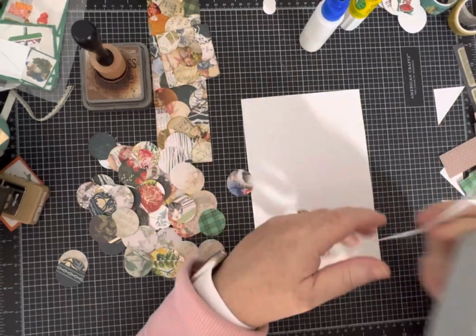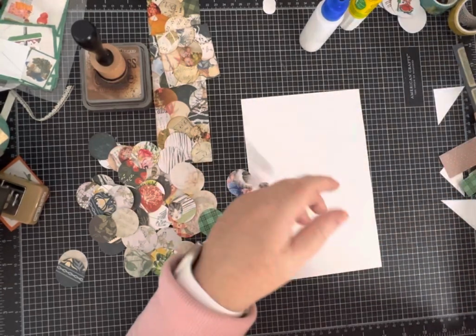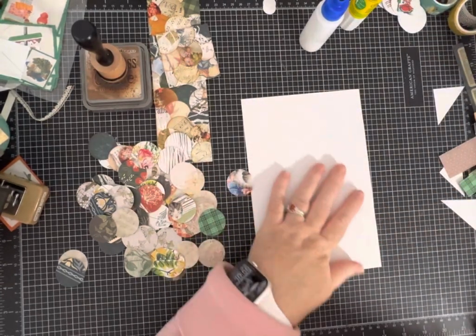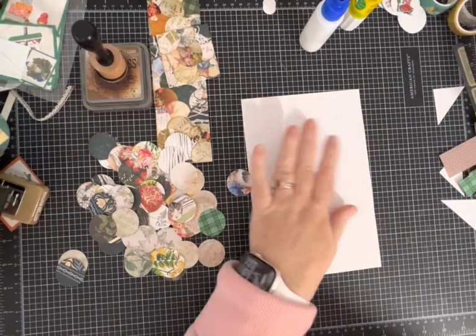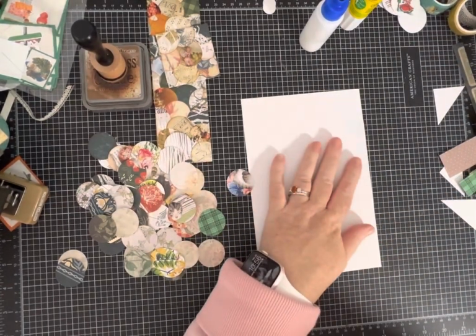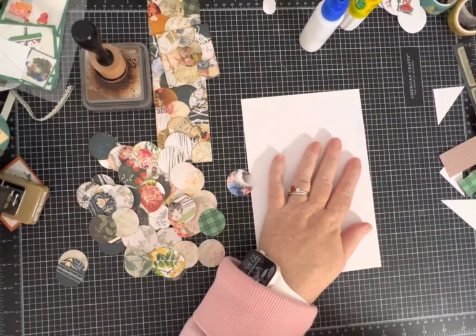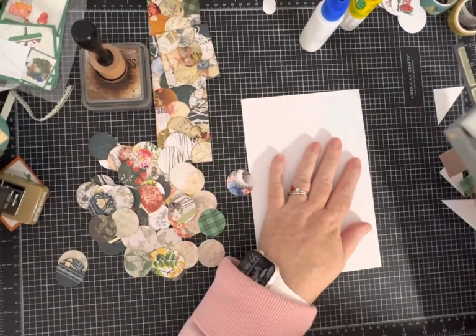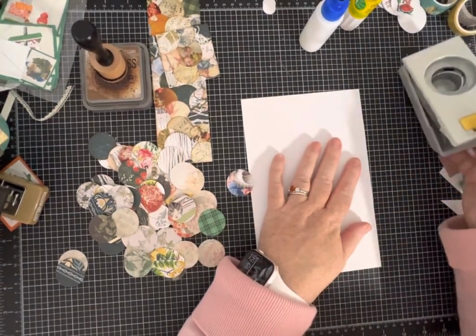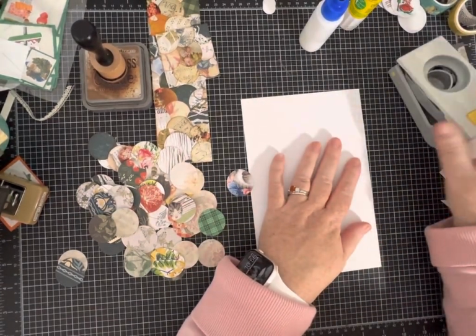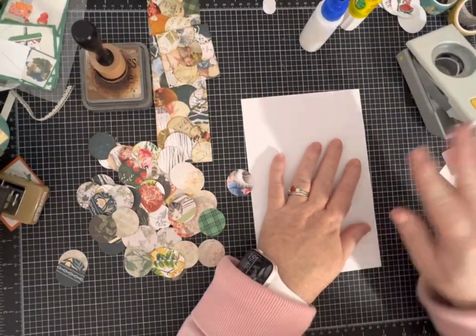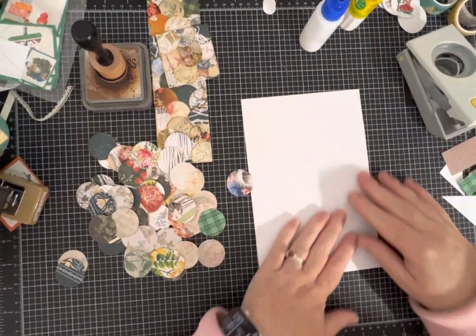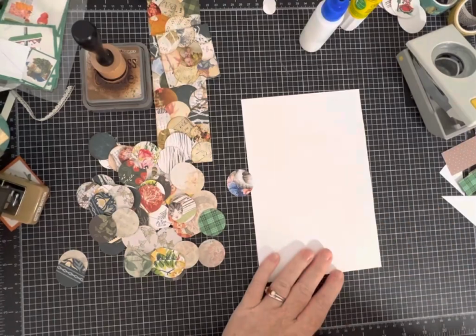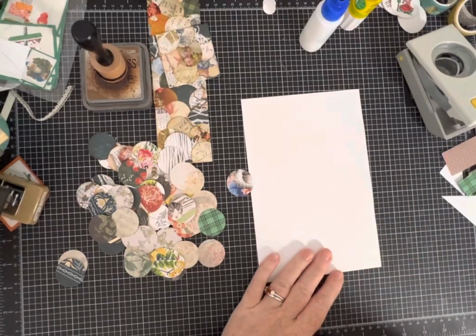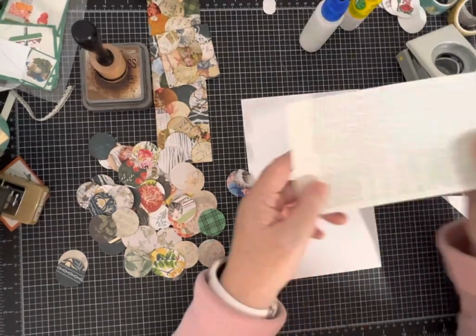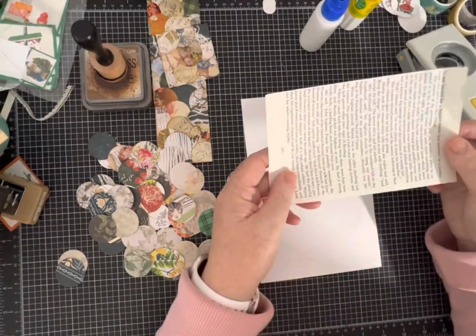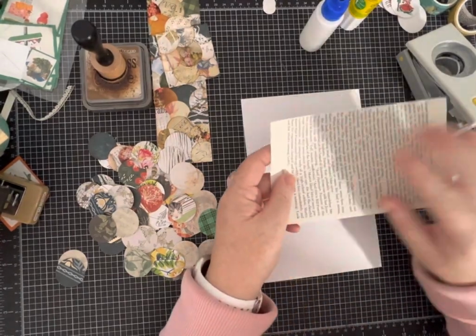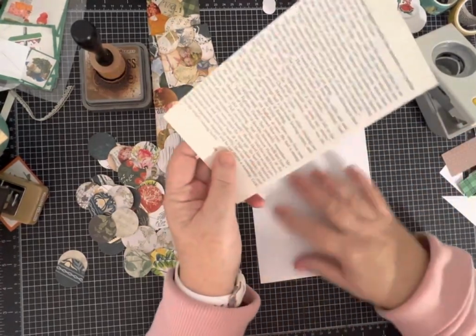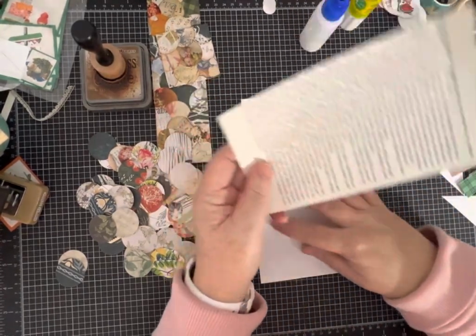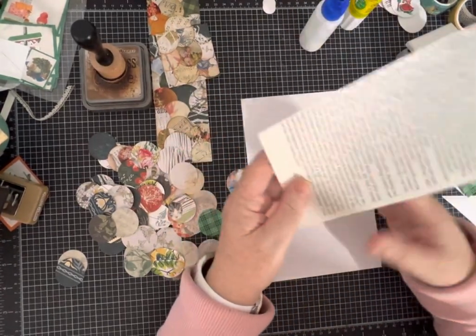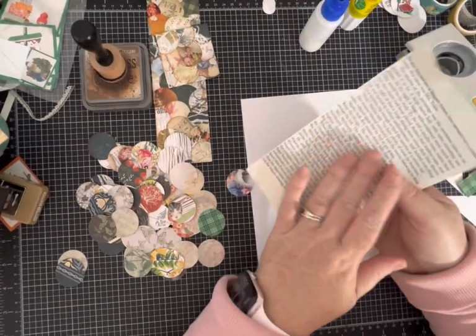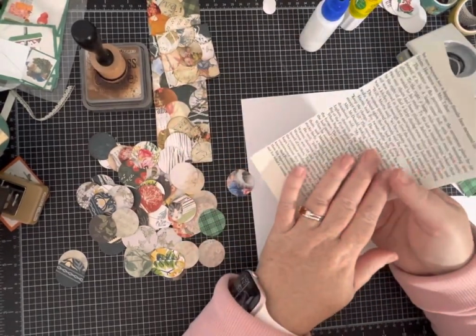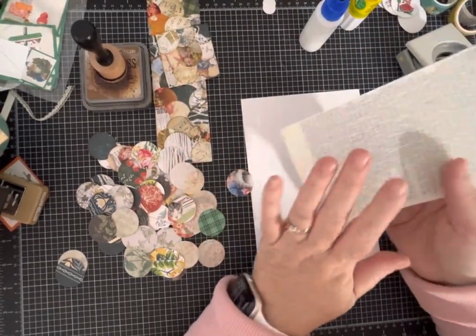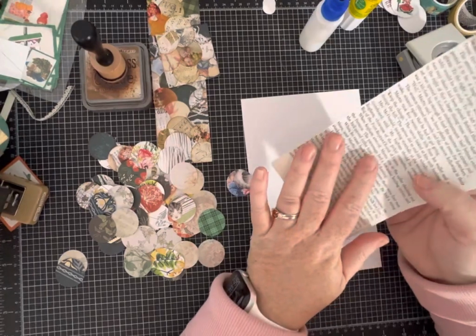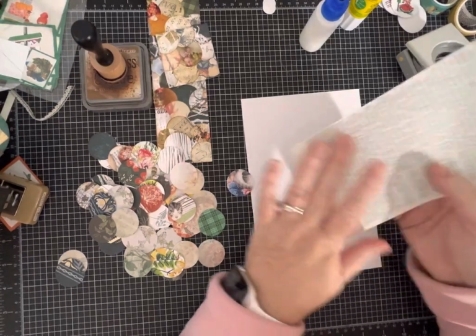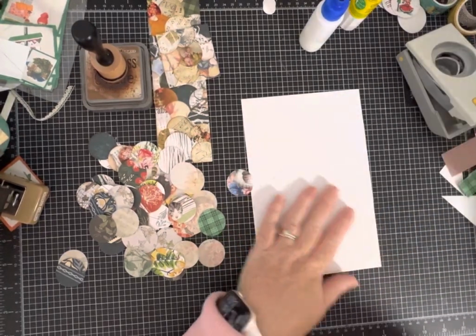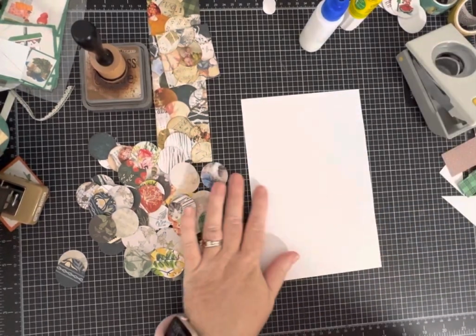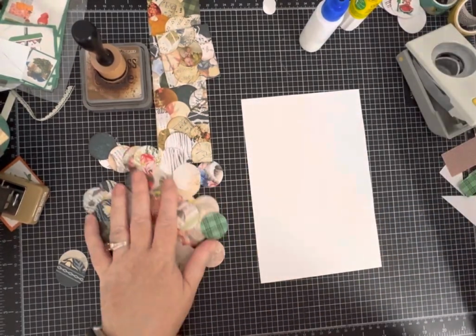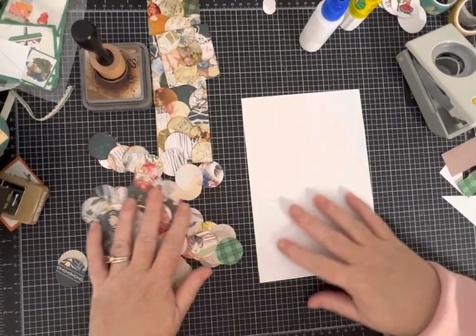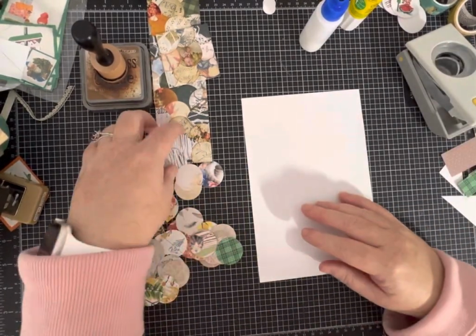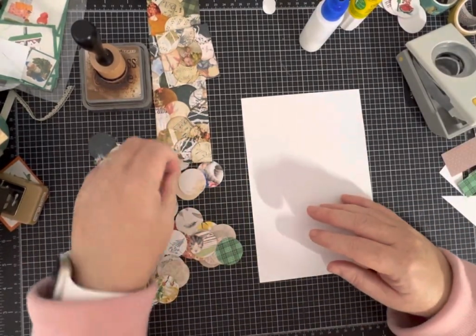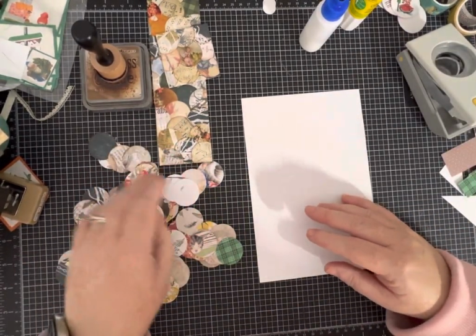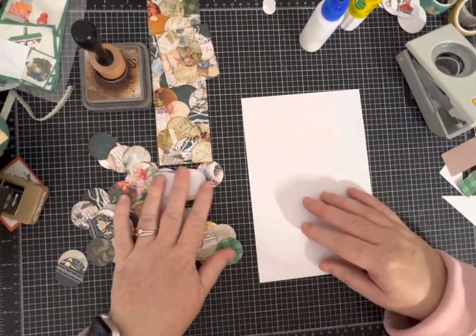I've also done a similar type of master board collage using book pages, or interspersing some book page. You guys know I love to work with that — that would be an interesting effect too.